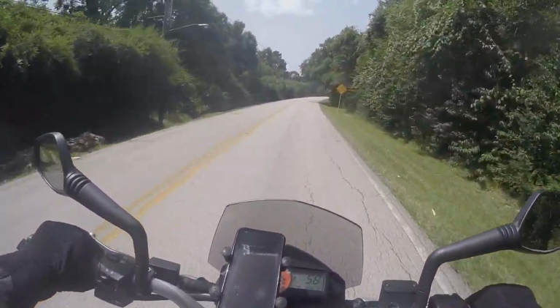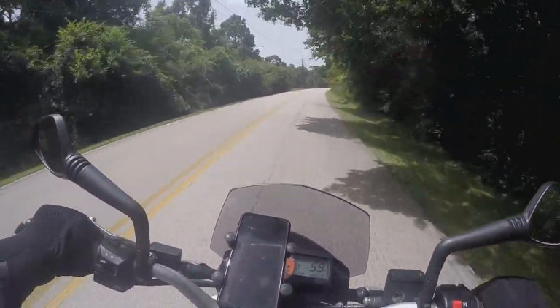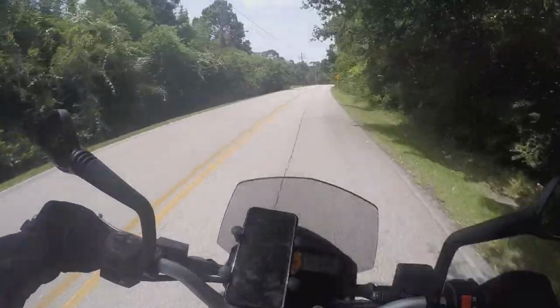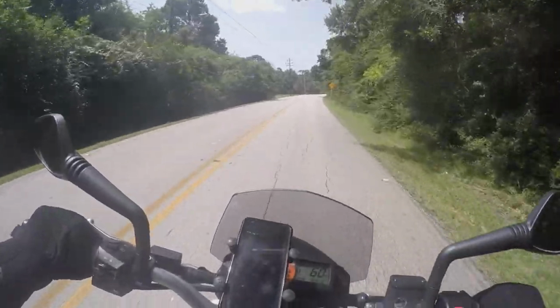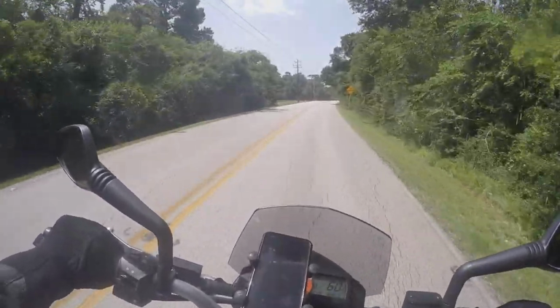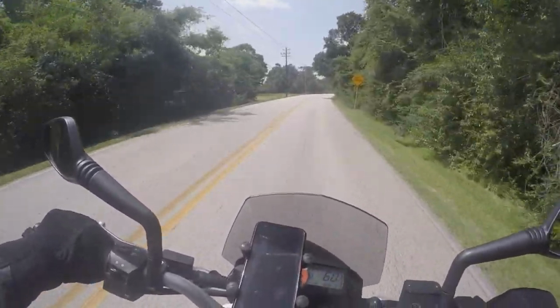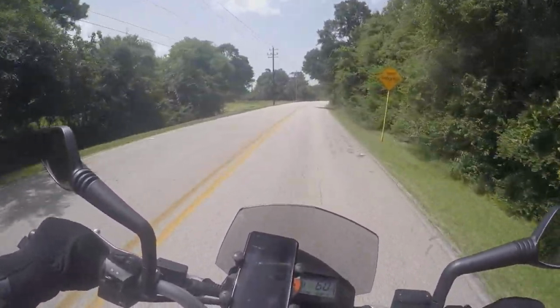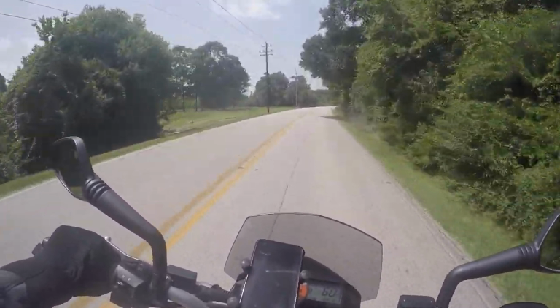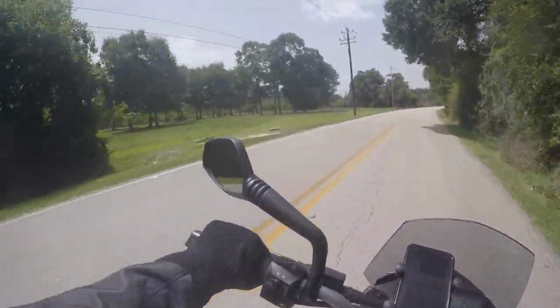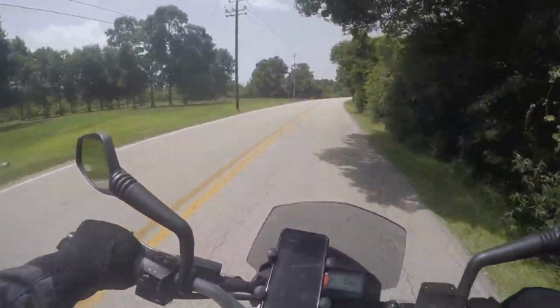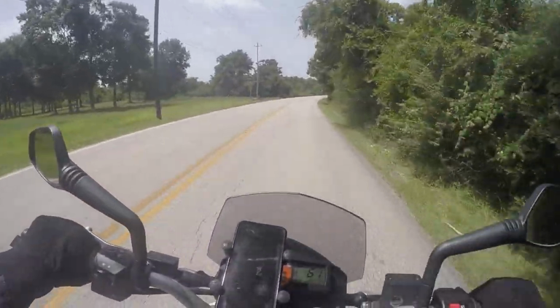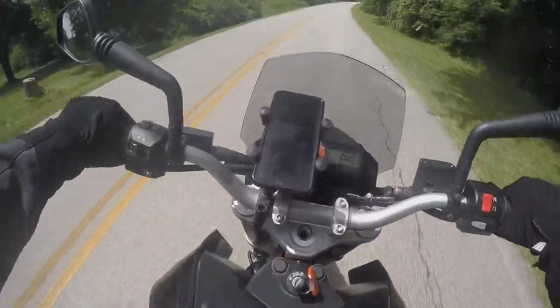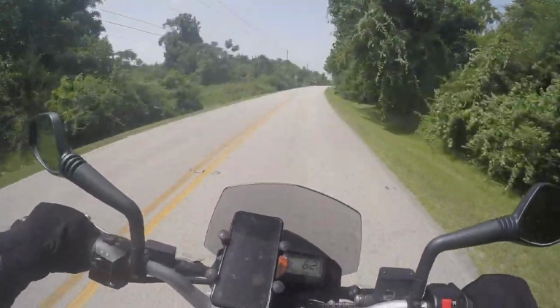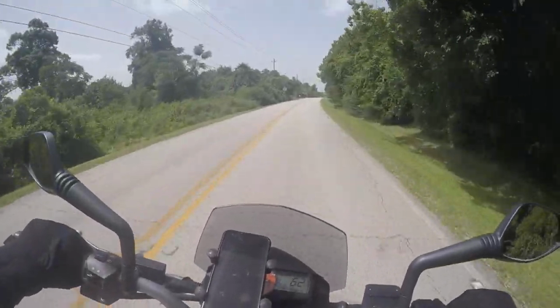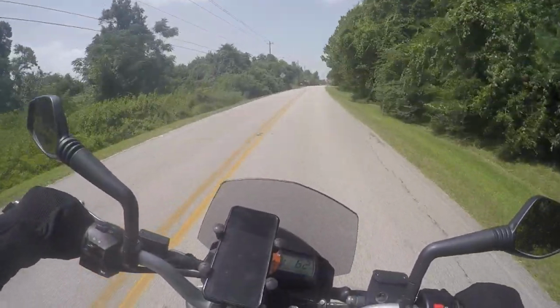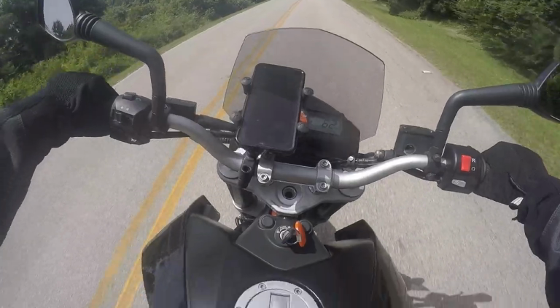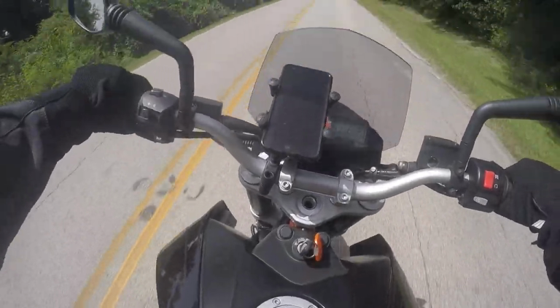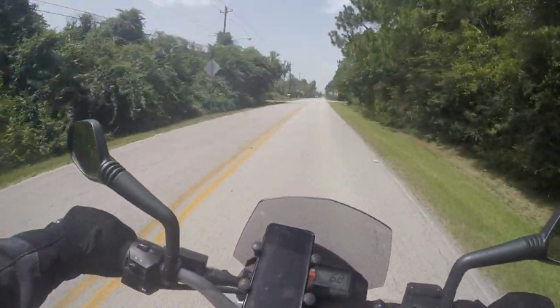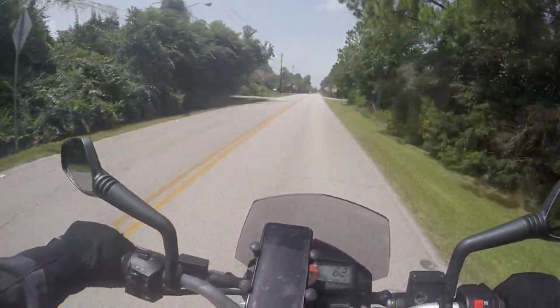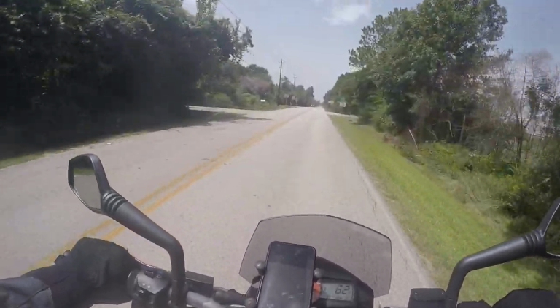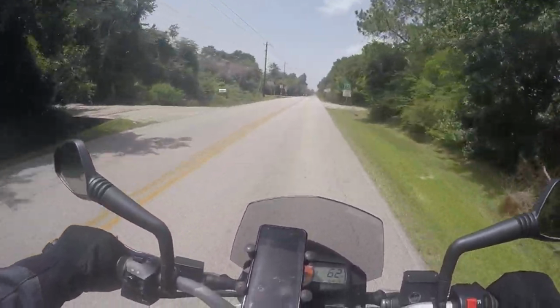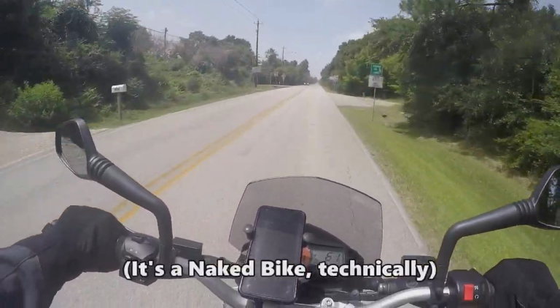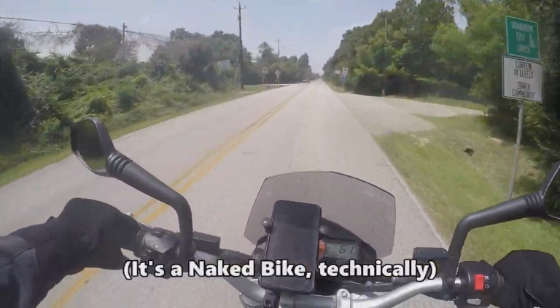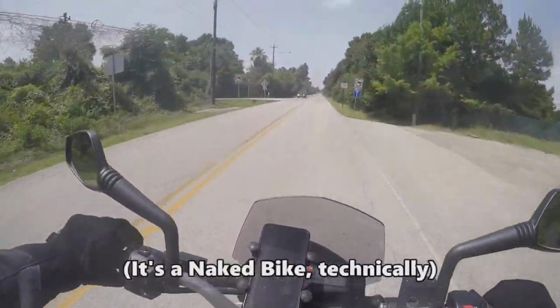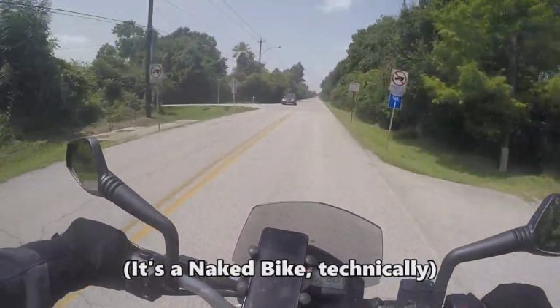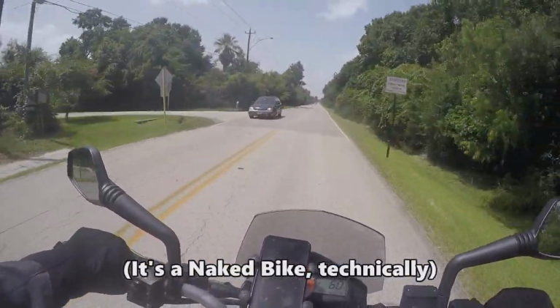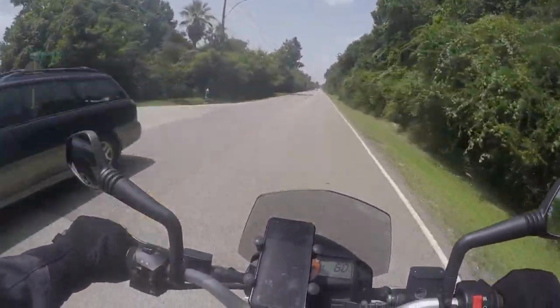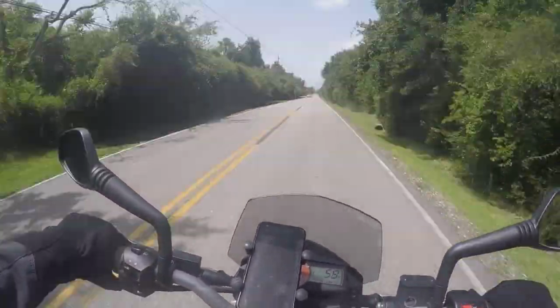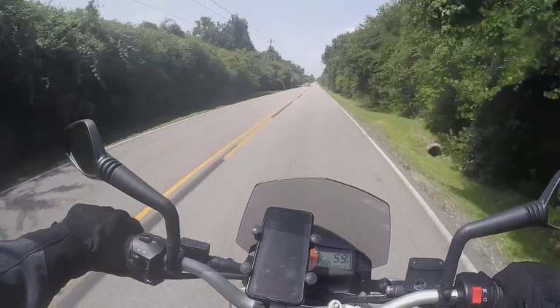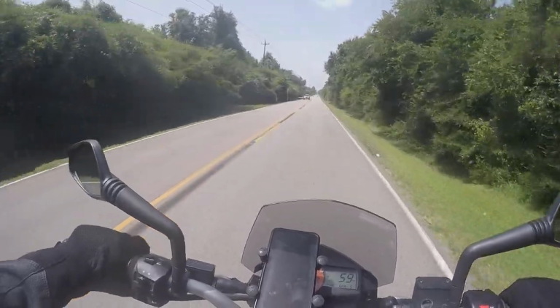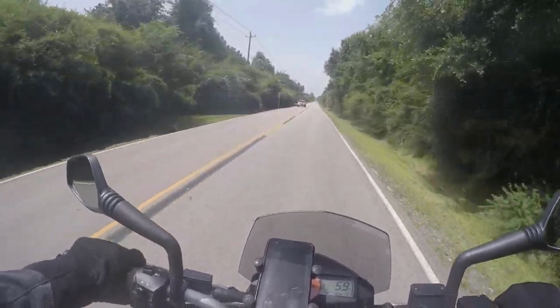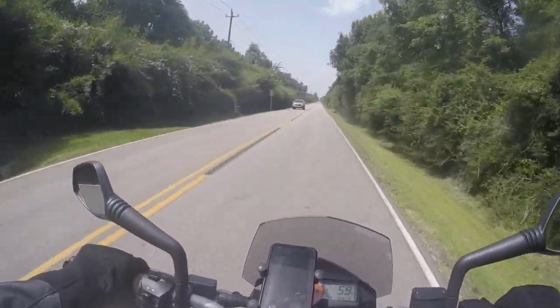Damn, definitely got more get up and go than the Vulcan S. This one's more sport bike-like. It looks like an adventure bike kind of with the windscreen and all that stuff, but it's very sport bike-like.